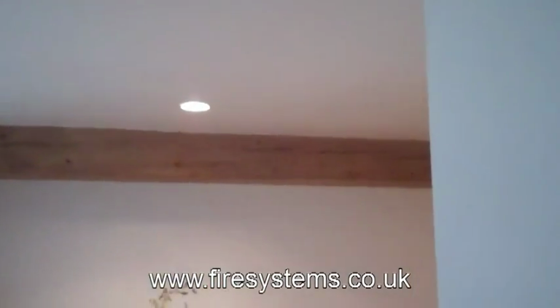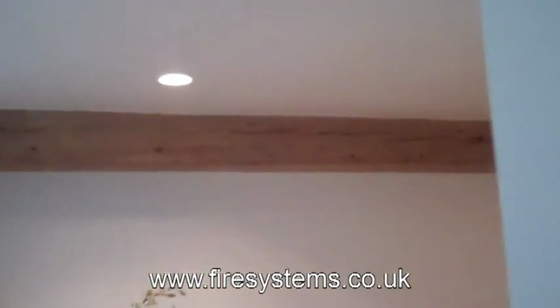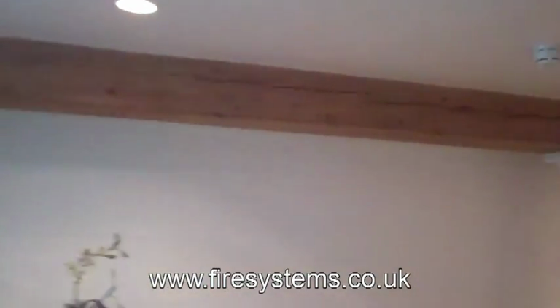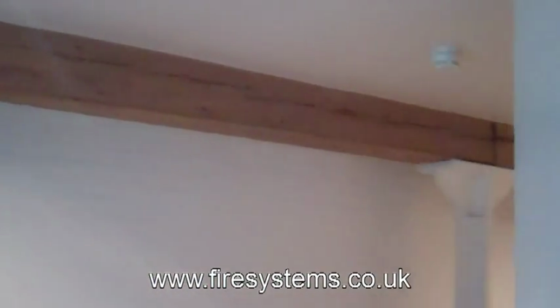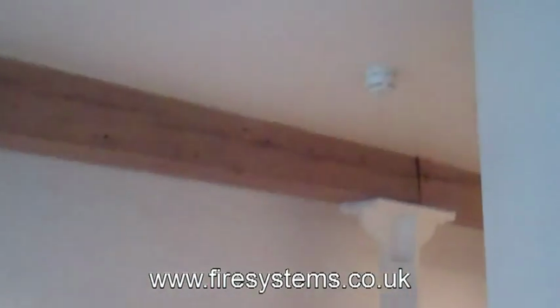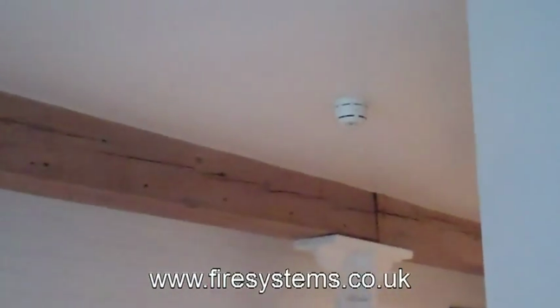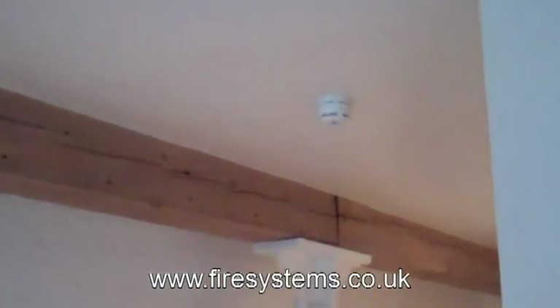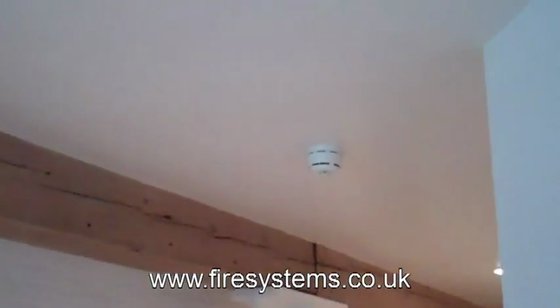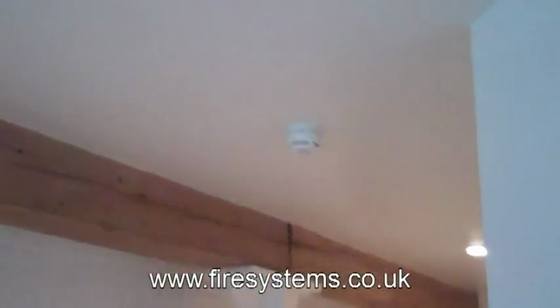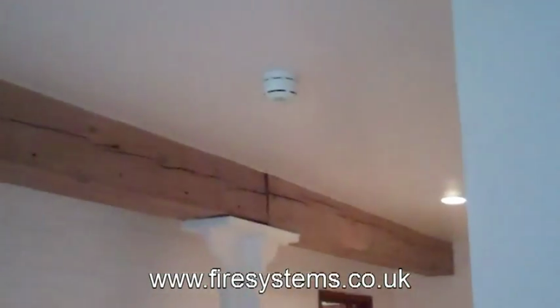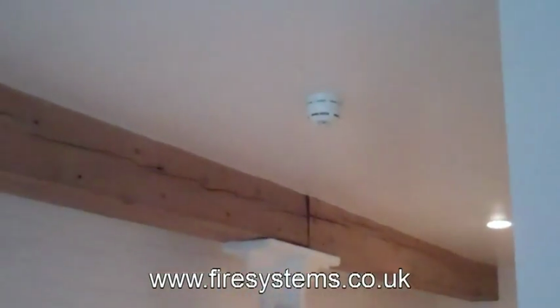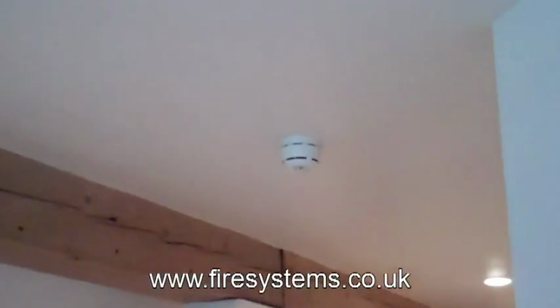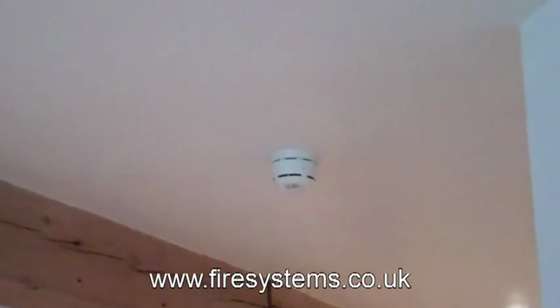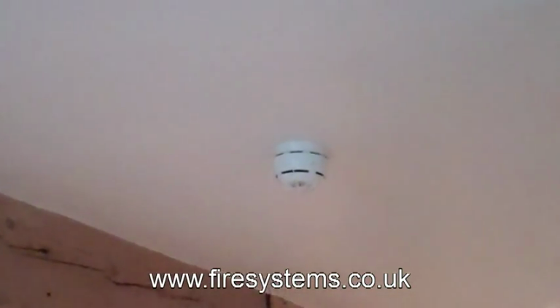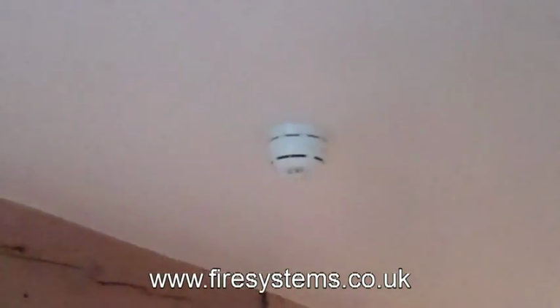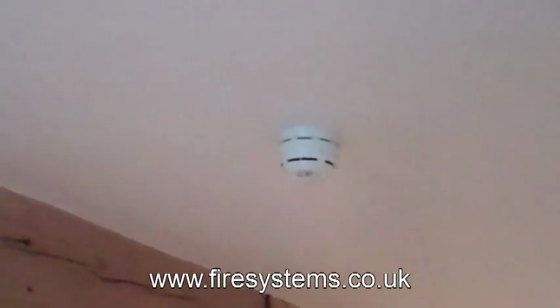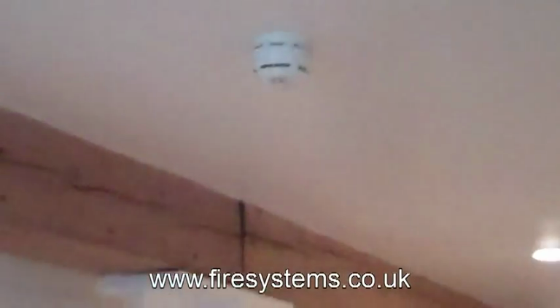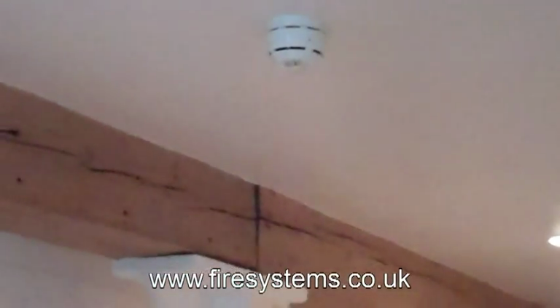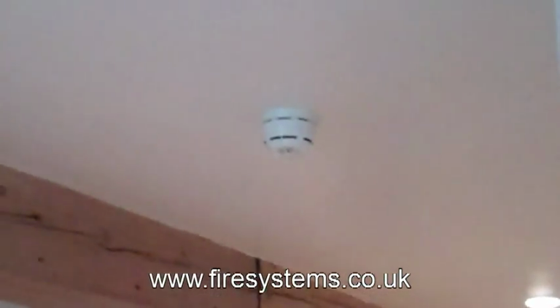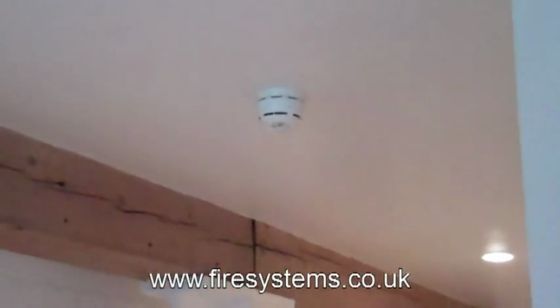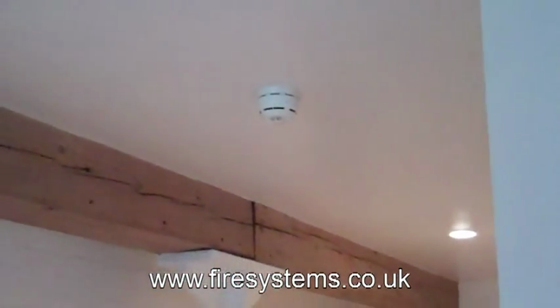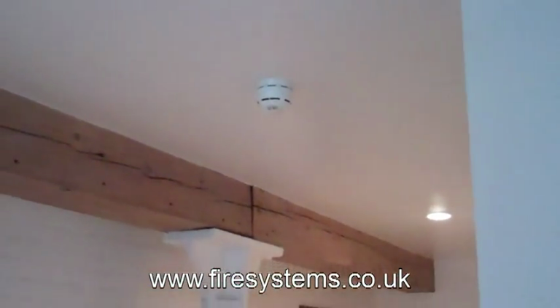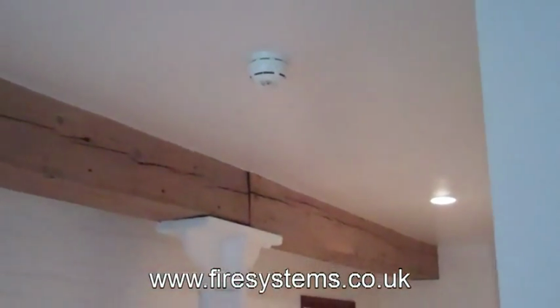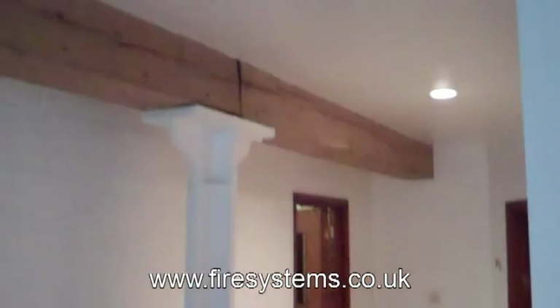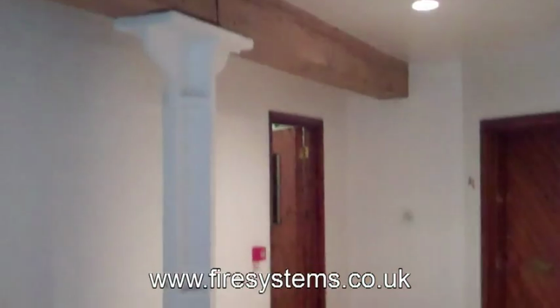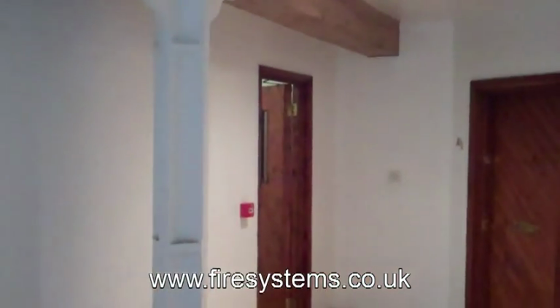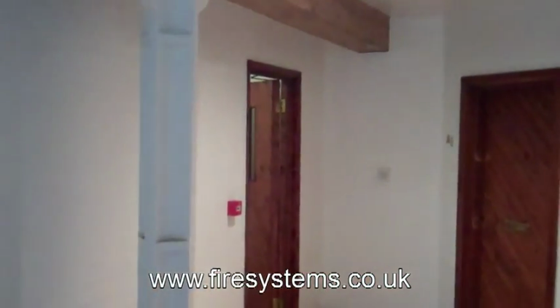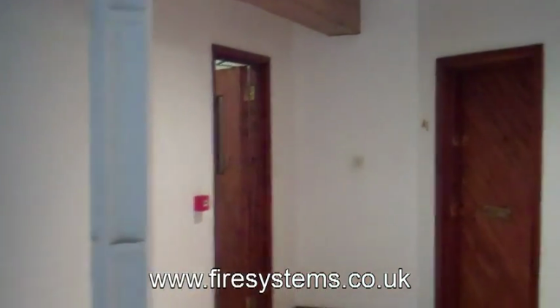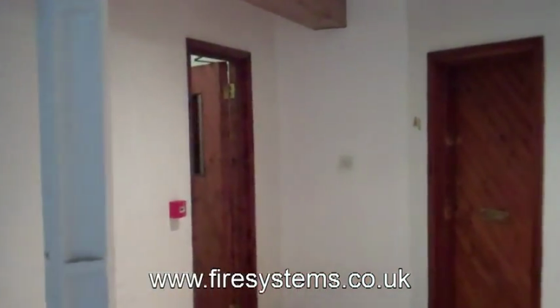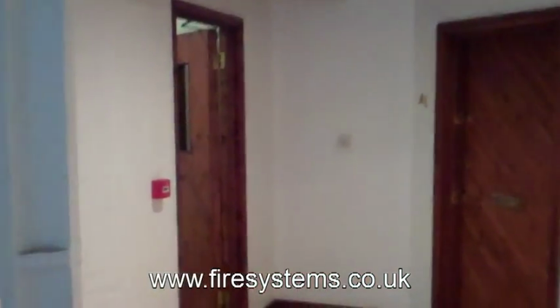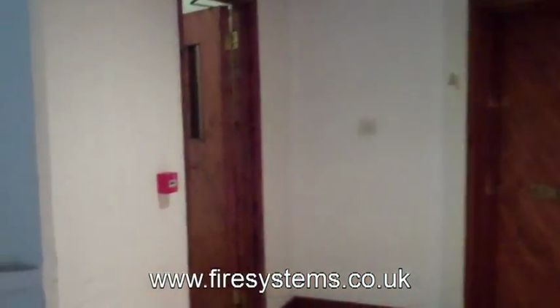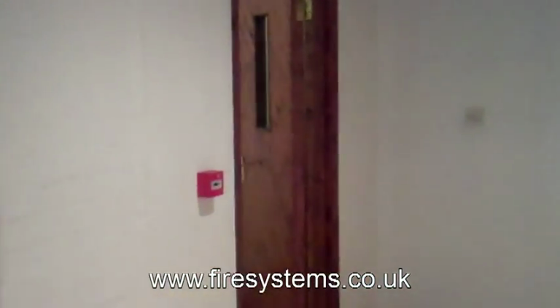The residents and the managing agents were very pleased with the outcome. On the ceiling you can see a wireless smoke detector with a base sounder. On the left you've got the manual call point.